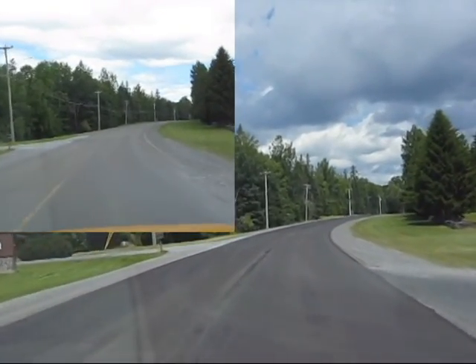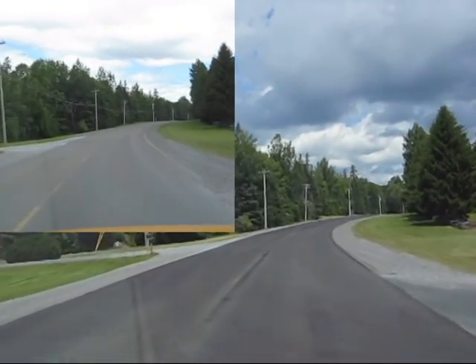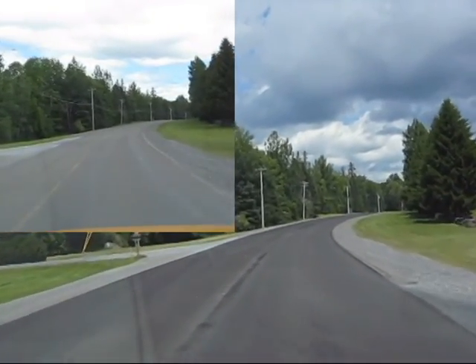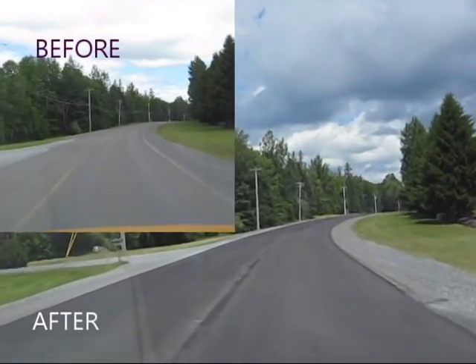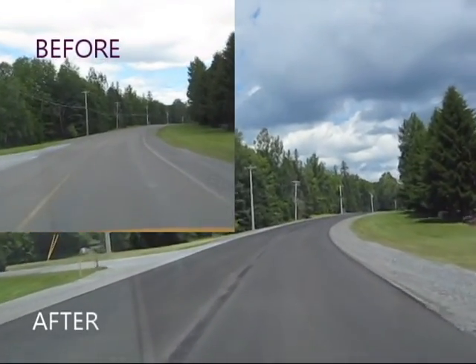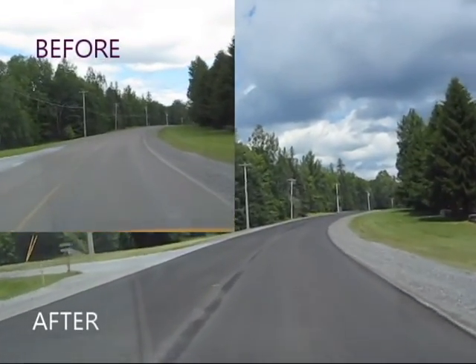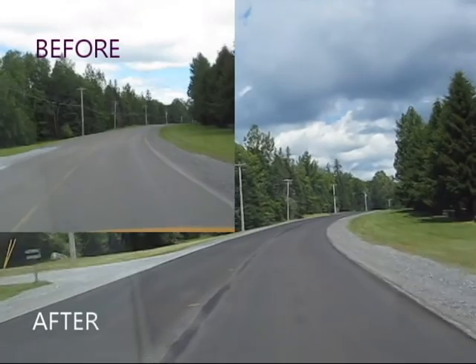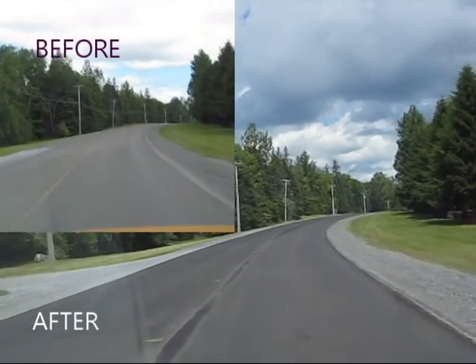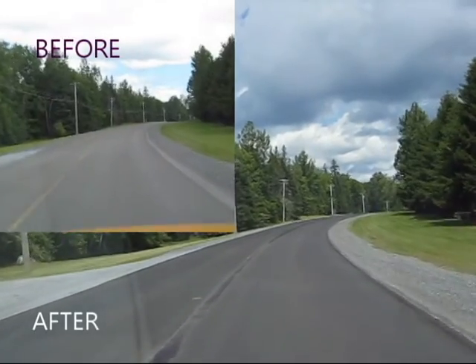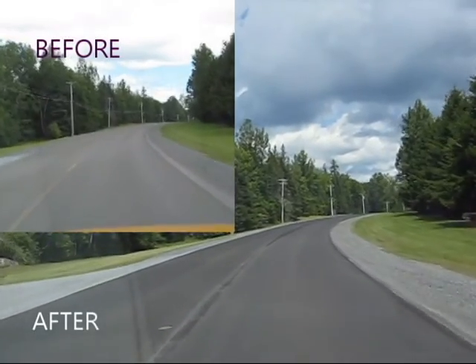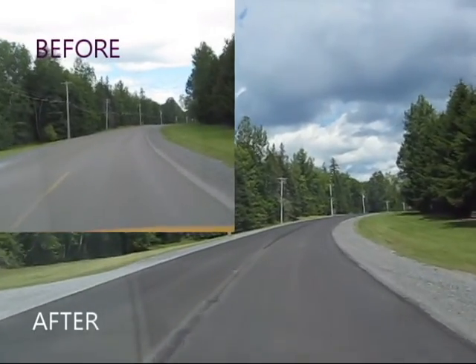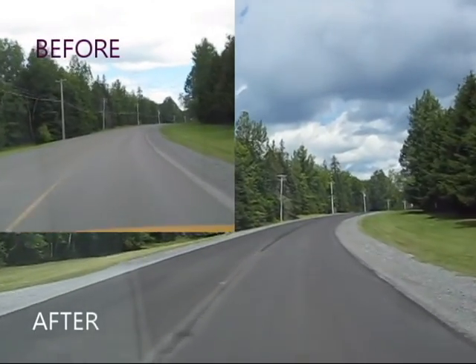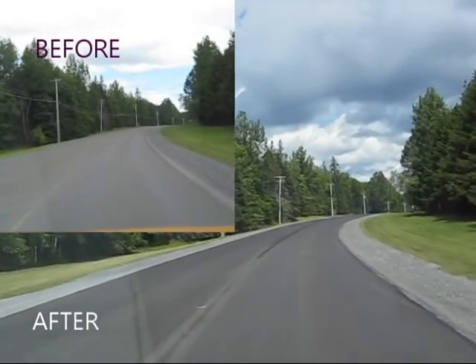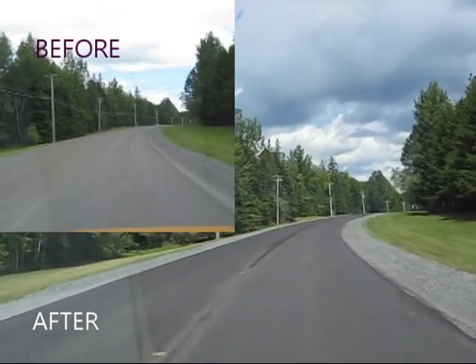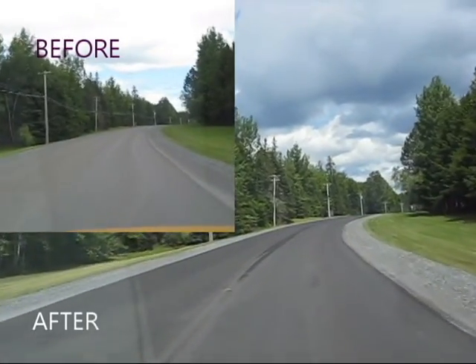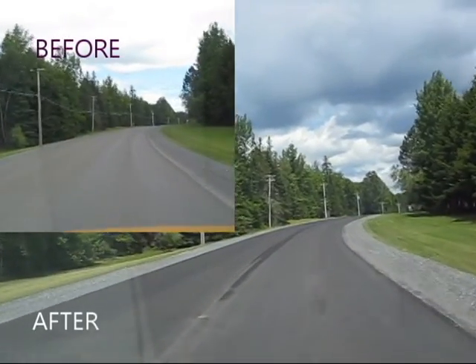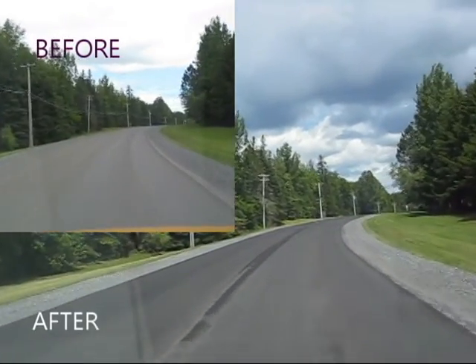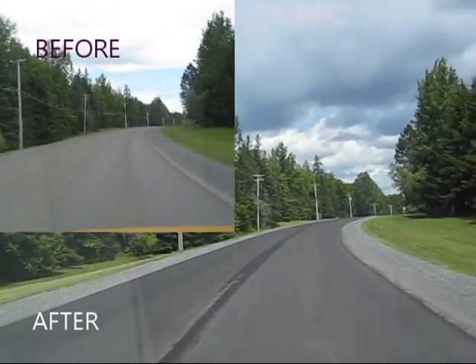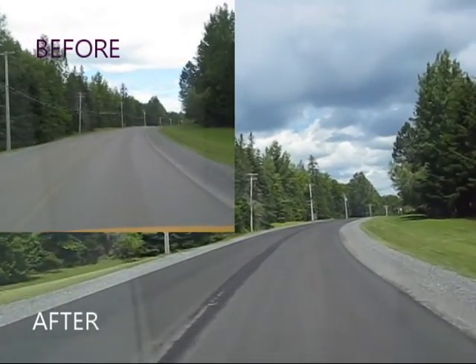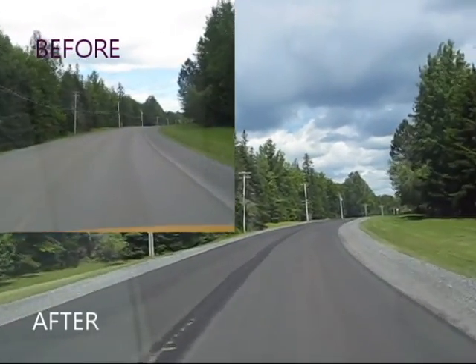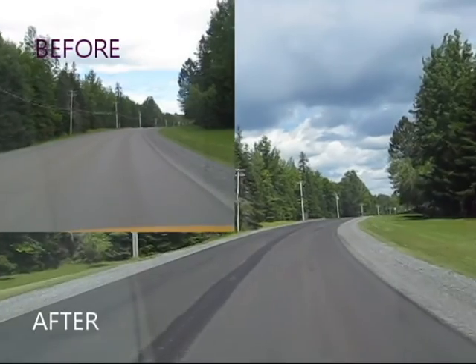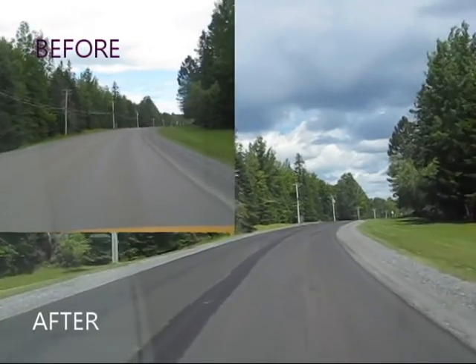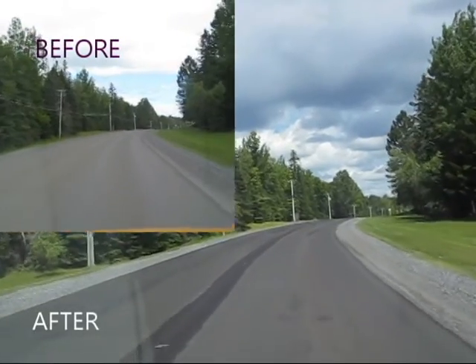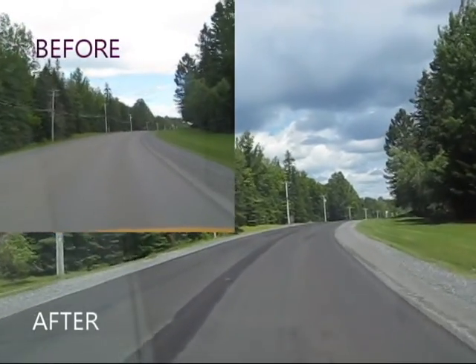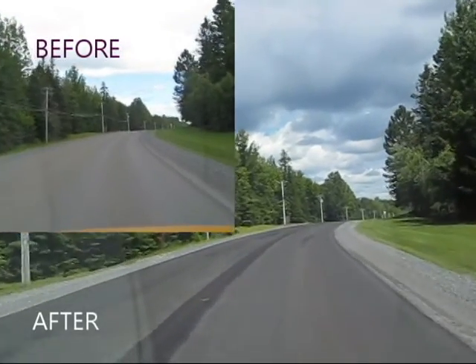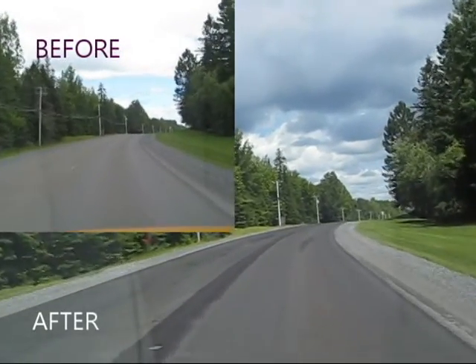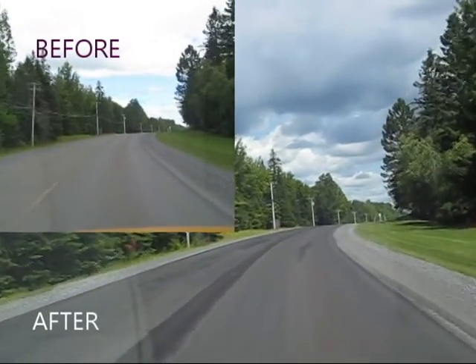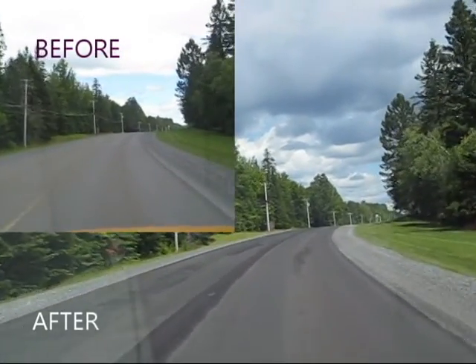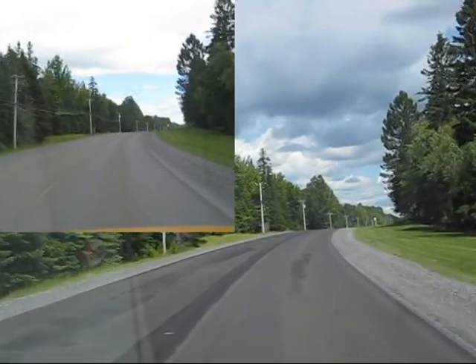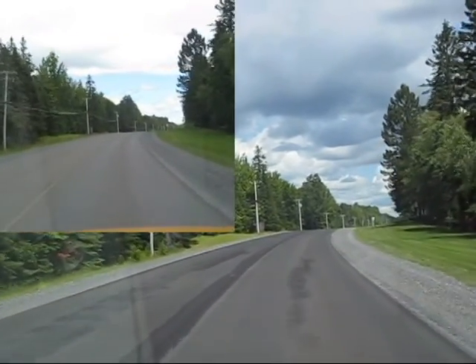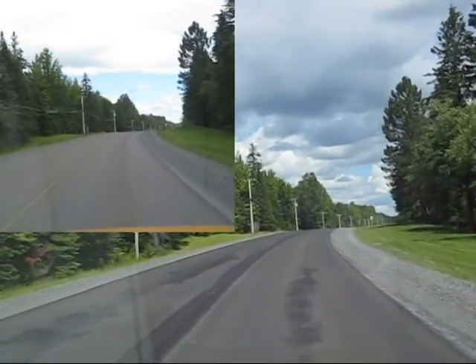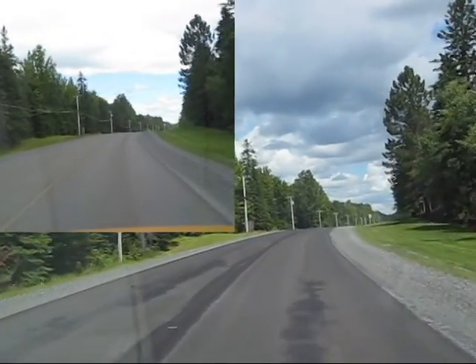We're here on Route 105 in Actiflack. We've just micro-surfaced this piece of road and we're doing an after video here. We did the before, as you'll probably see, and this is going to be the after.